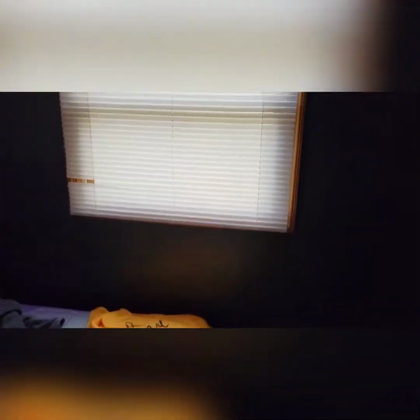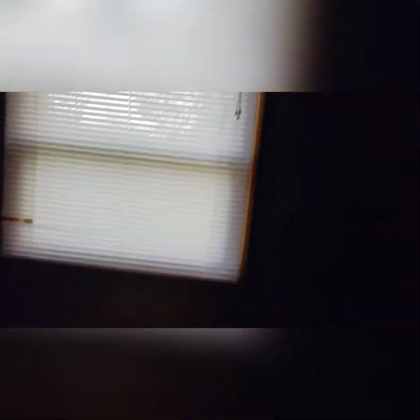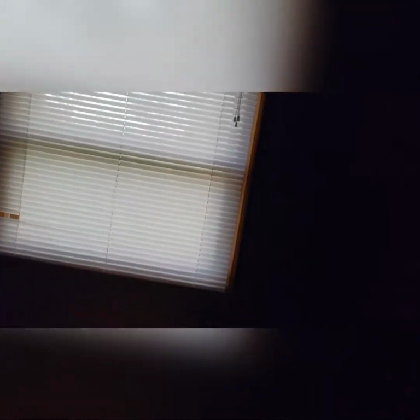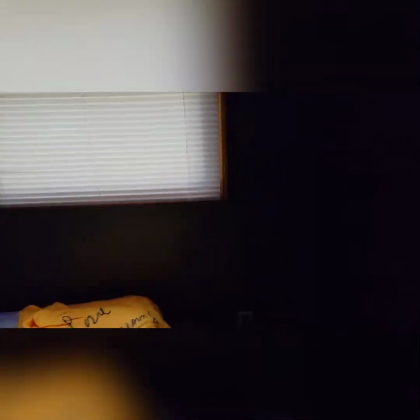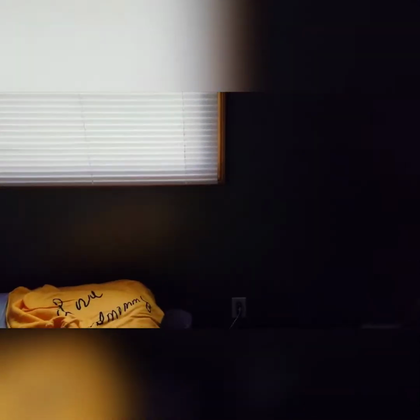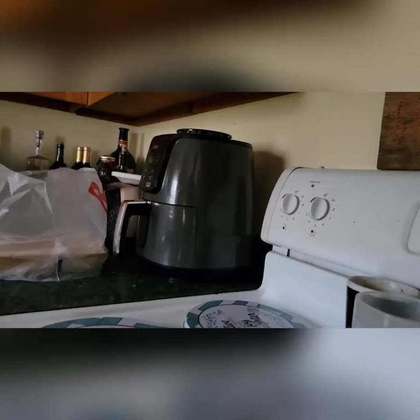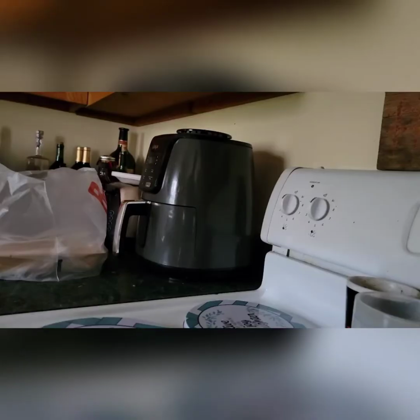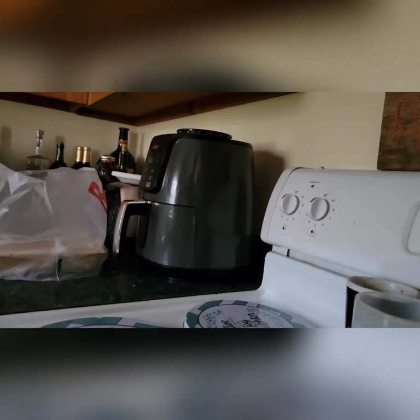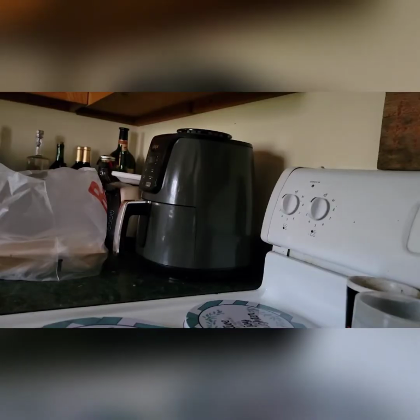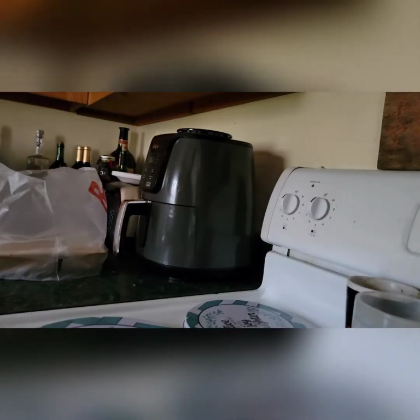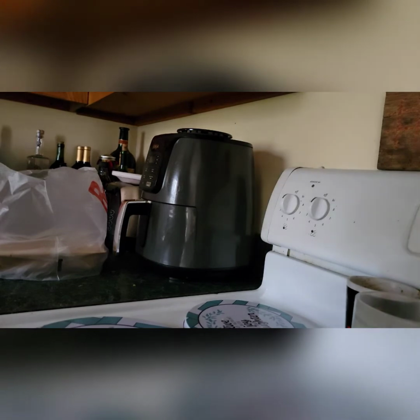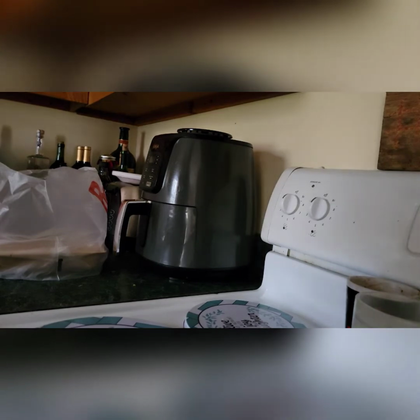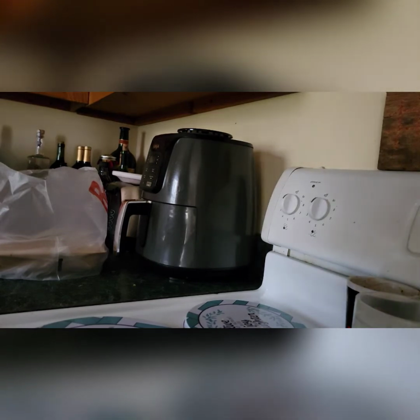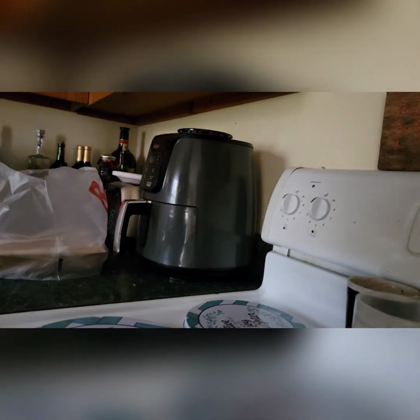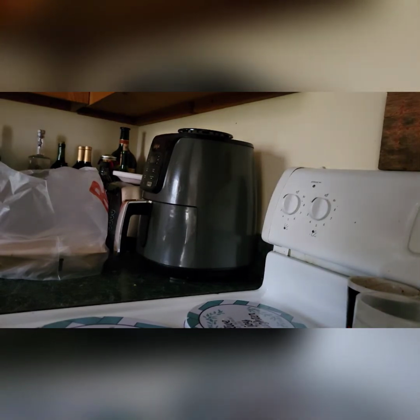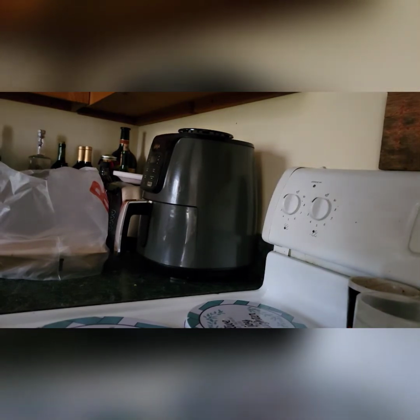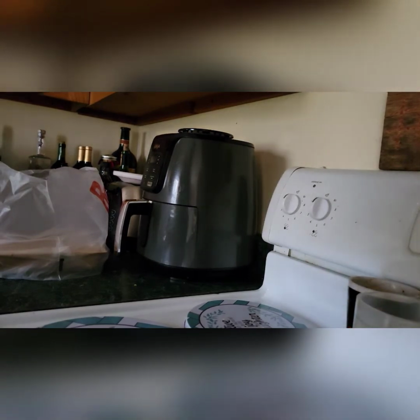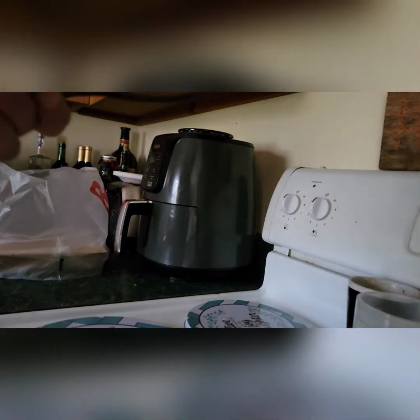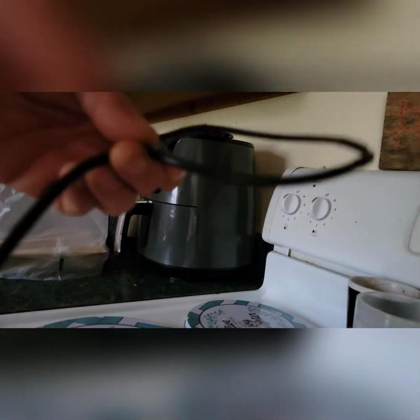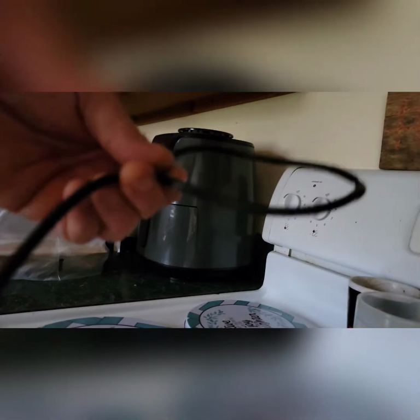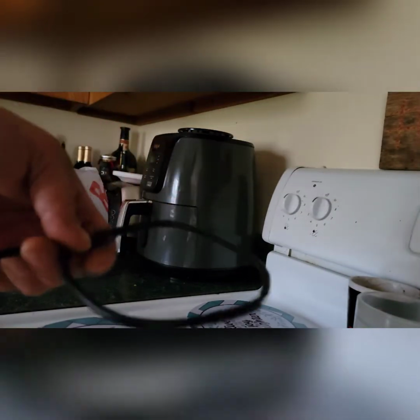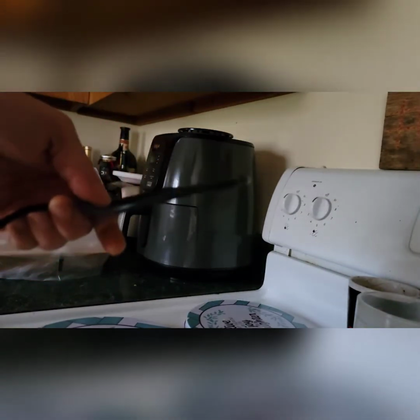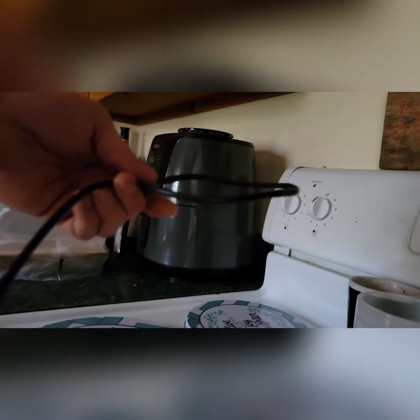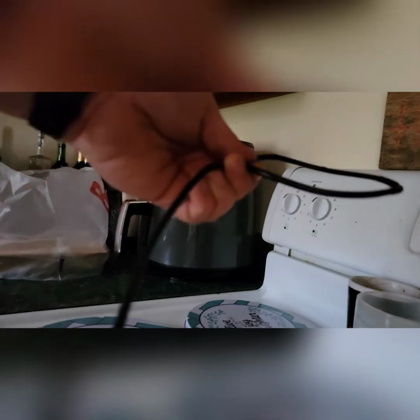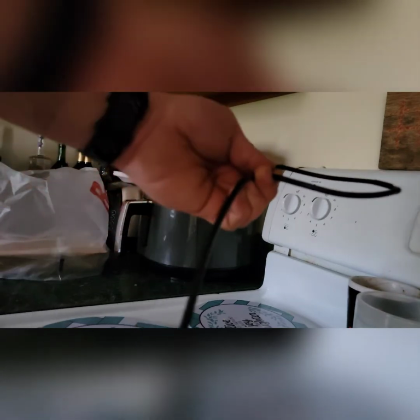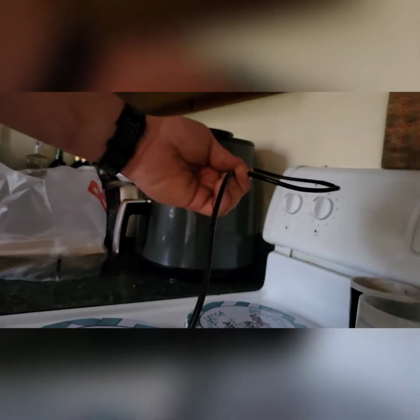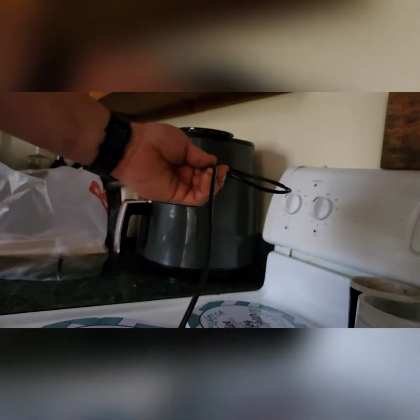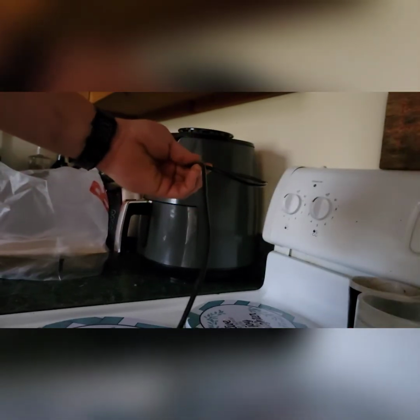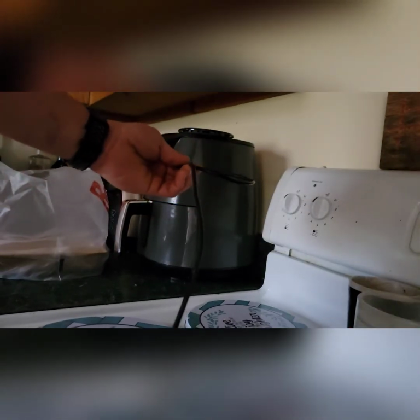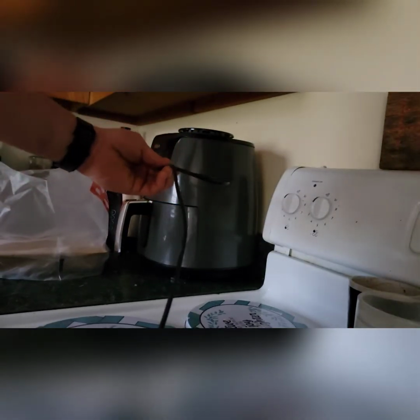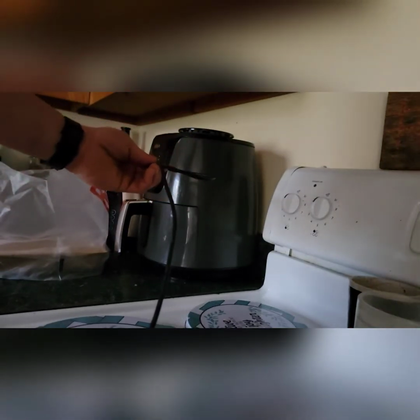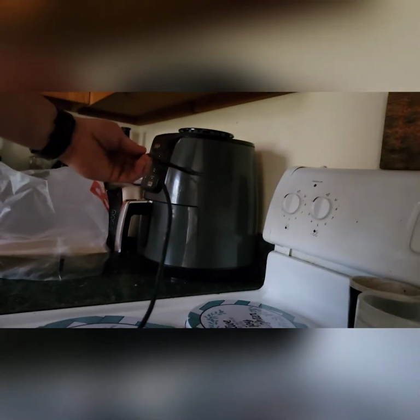So you can find stuff like that. Like this little thing — watch this air fryer.